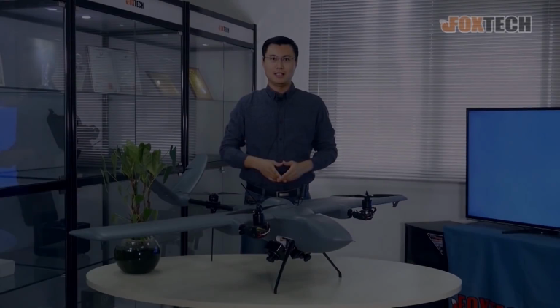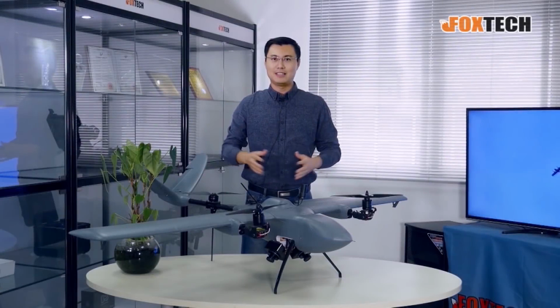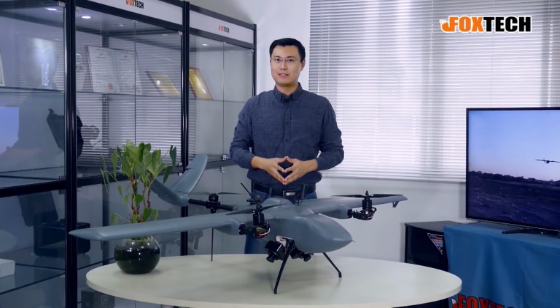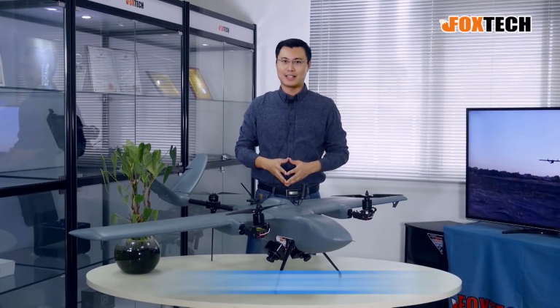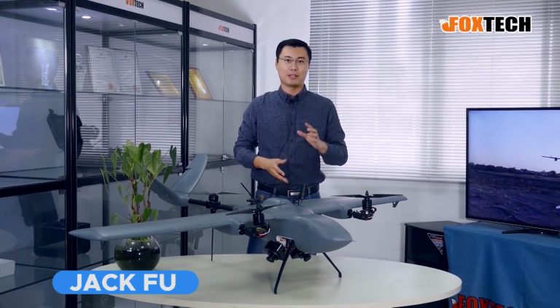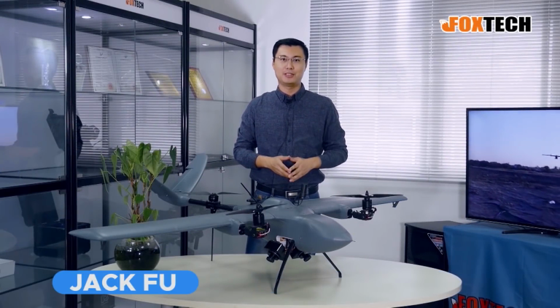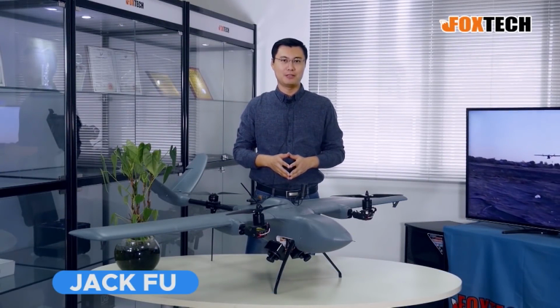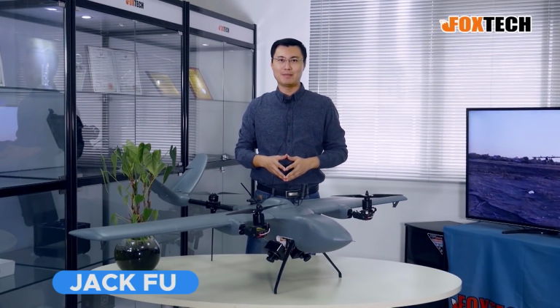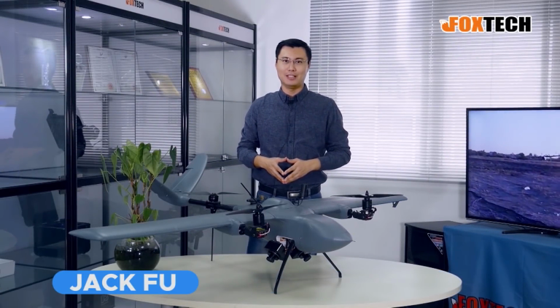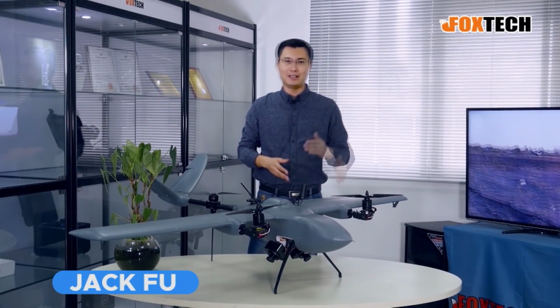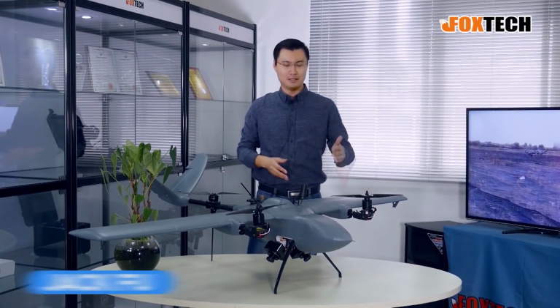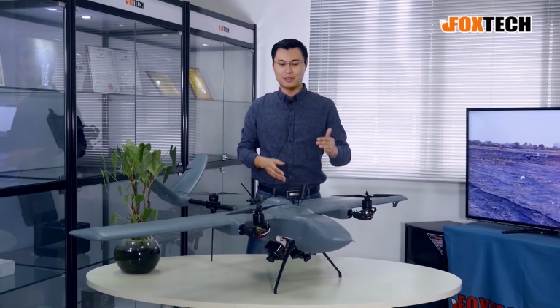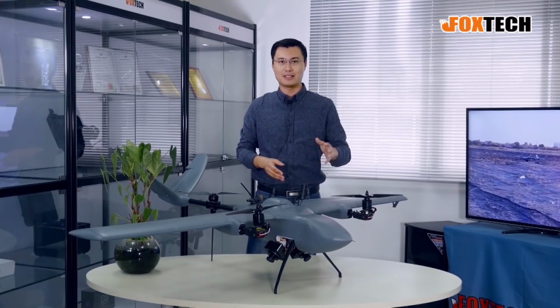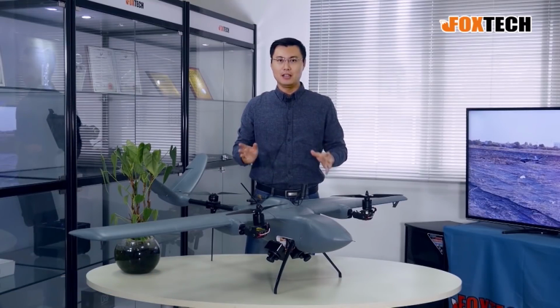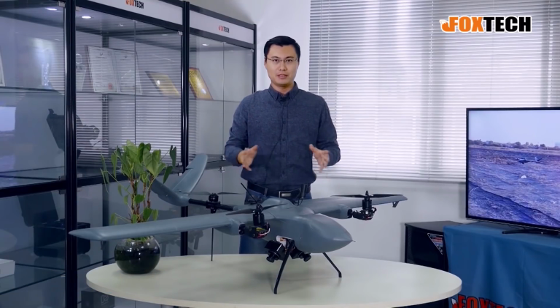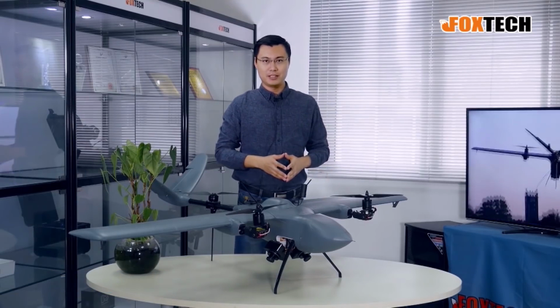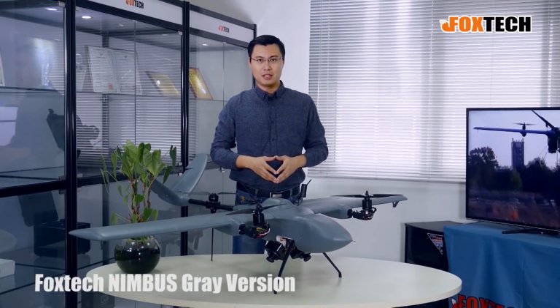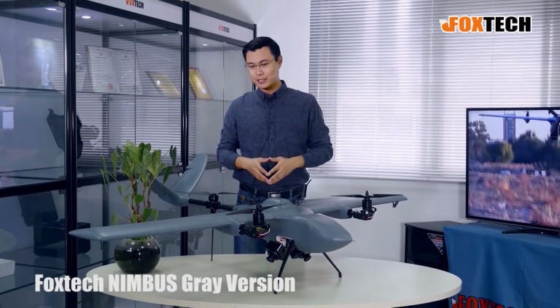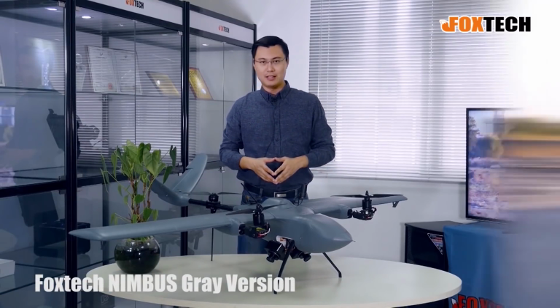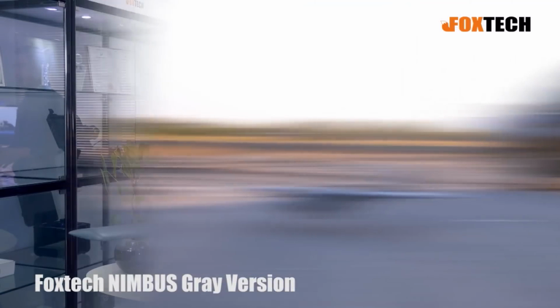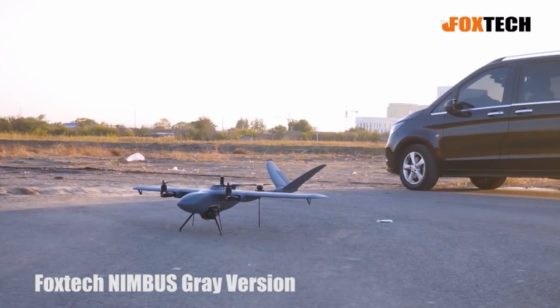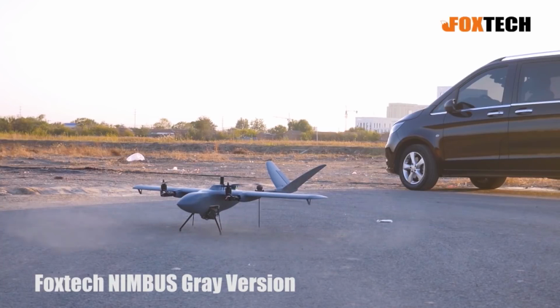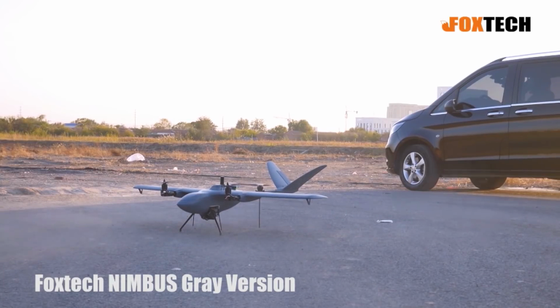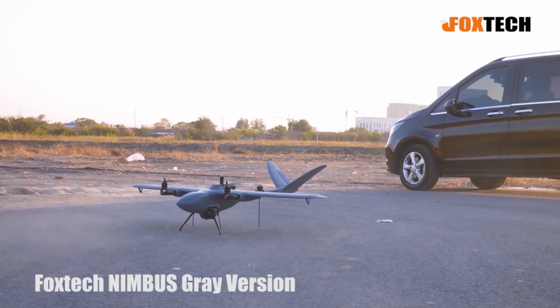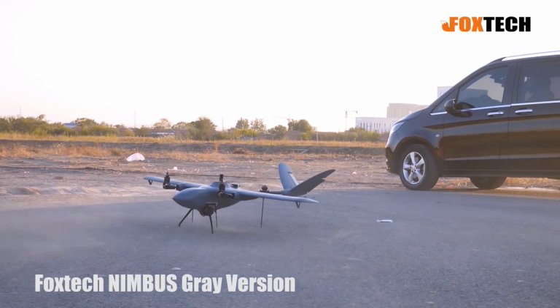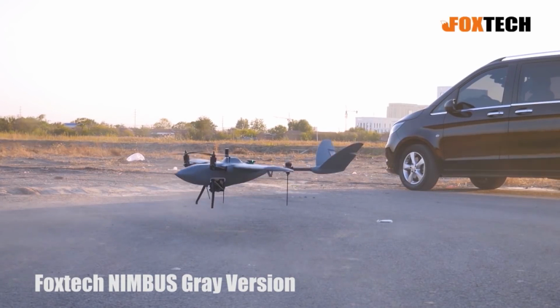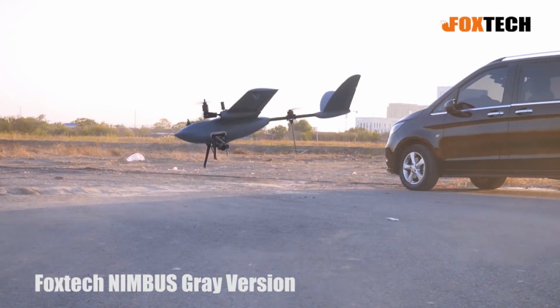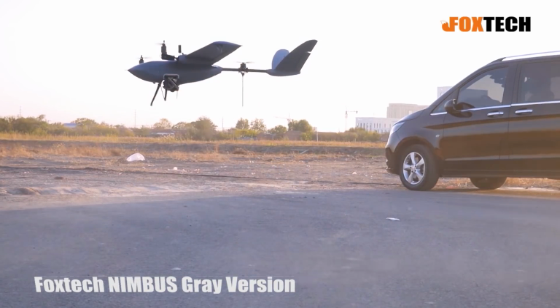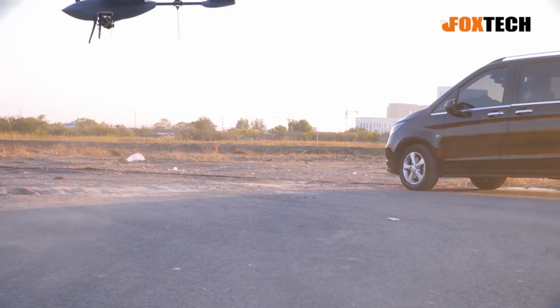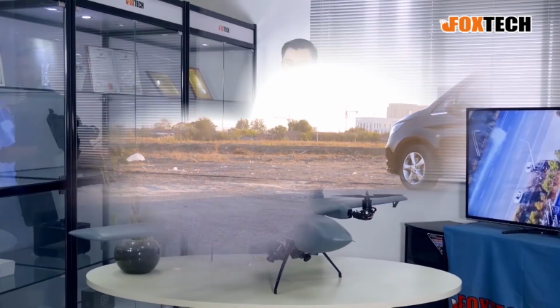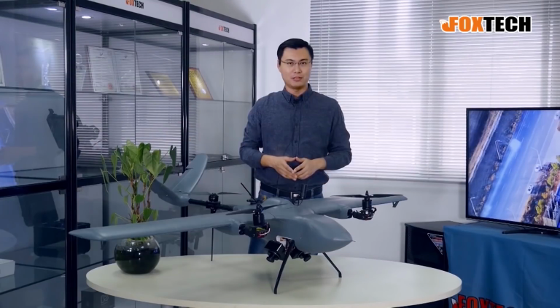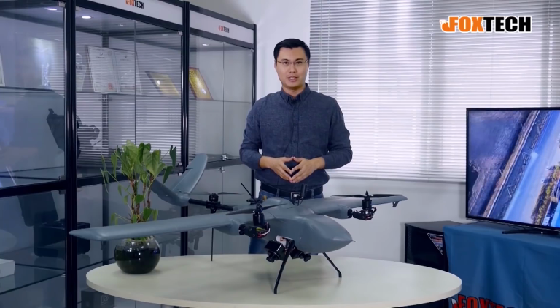Hello guys, Jack from Foxtech. Today I'm going to show you something really special. What you are seeing is the Foxtech Nimbus Vito gray version. It can take off in the air and transfer itself into a fixed wing, but that is not what I'm going to show you today.